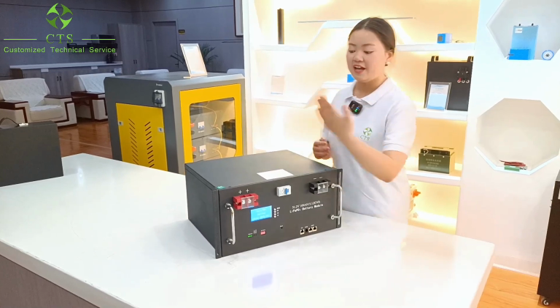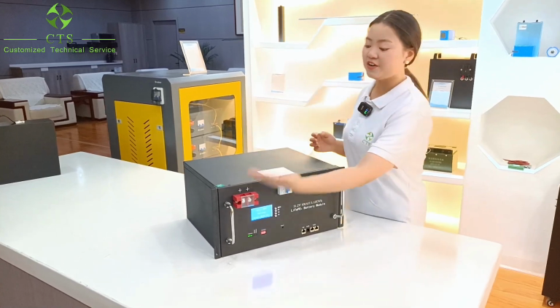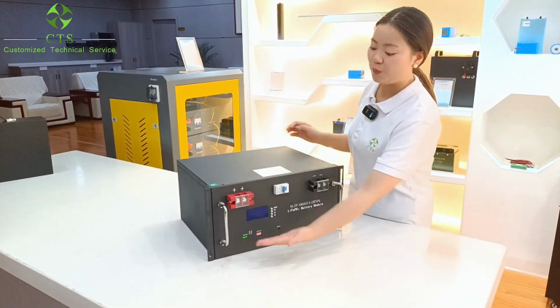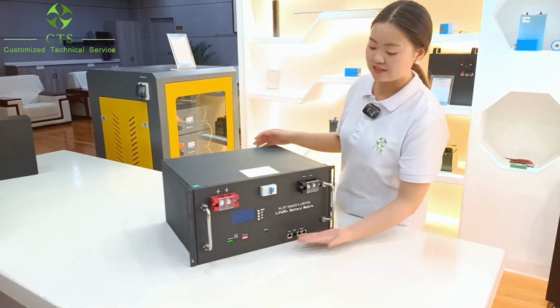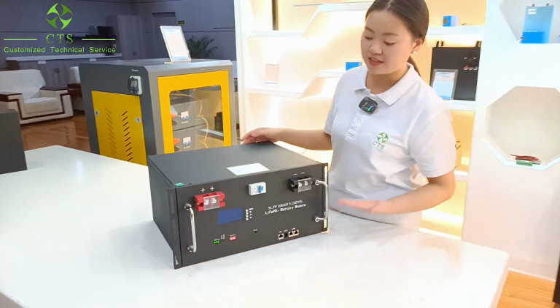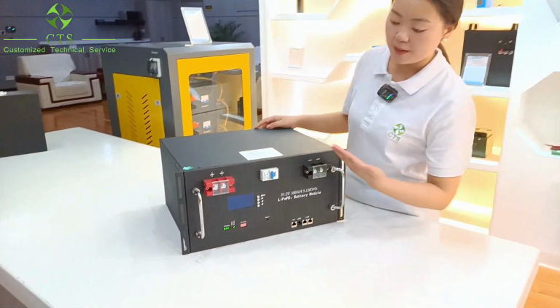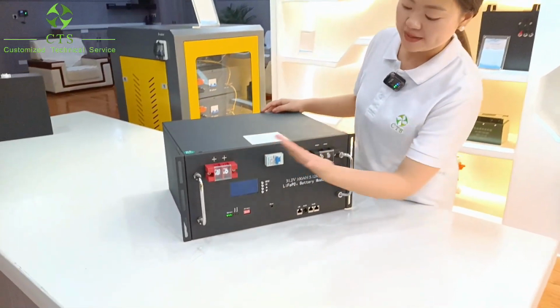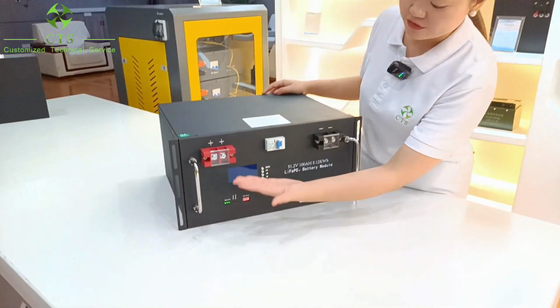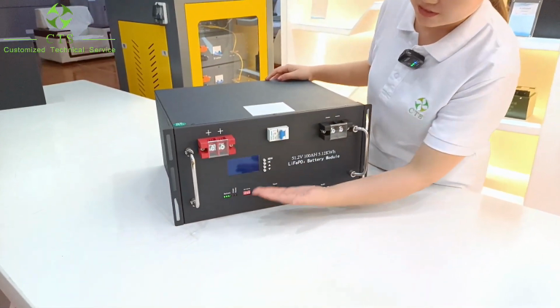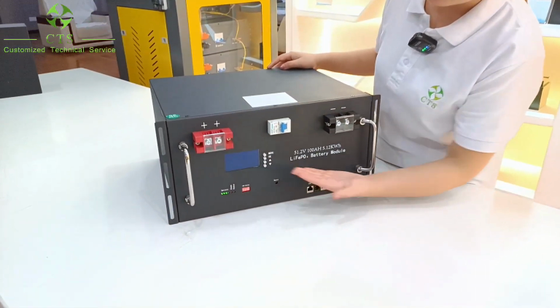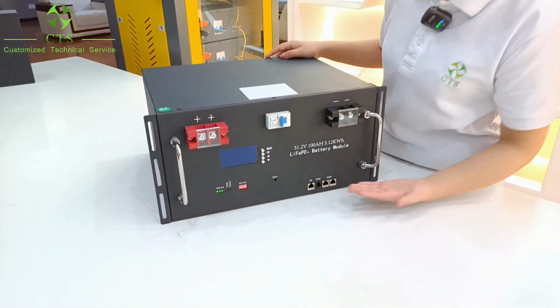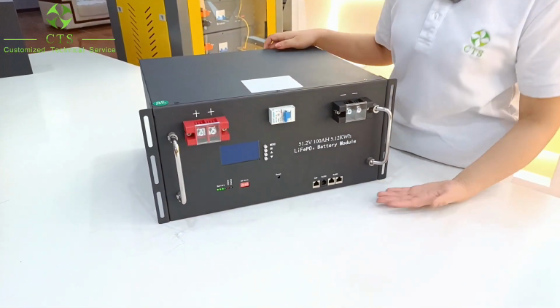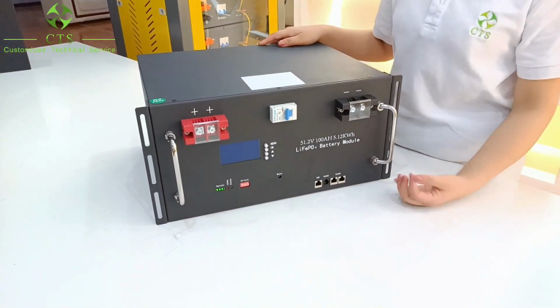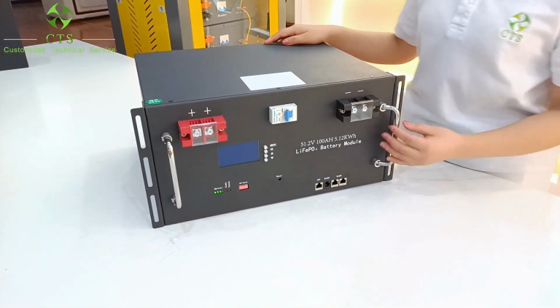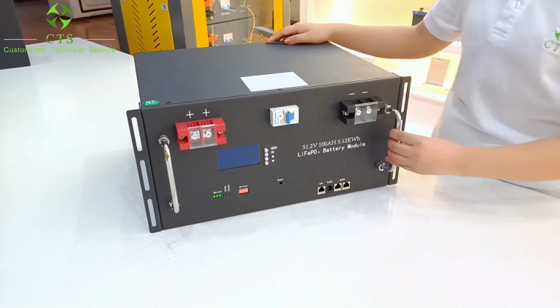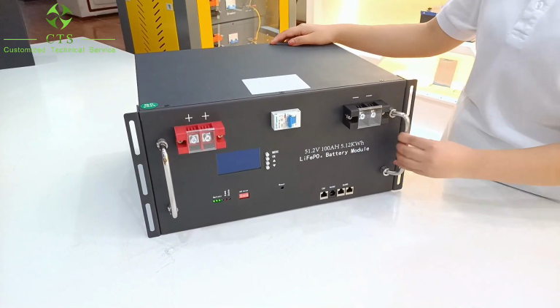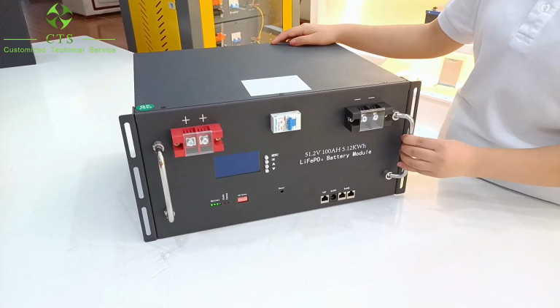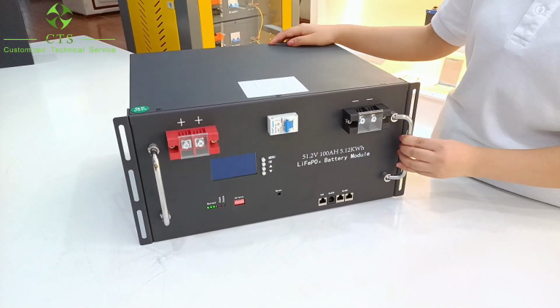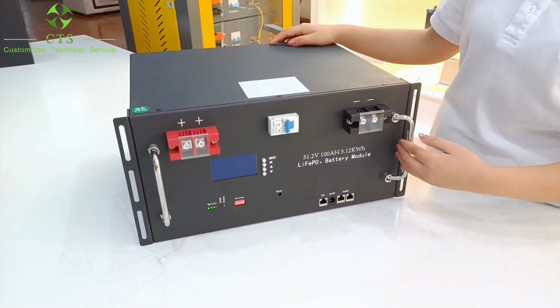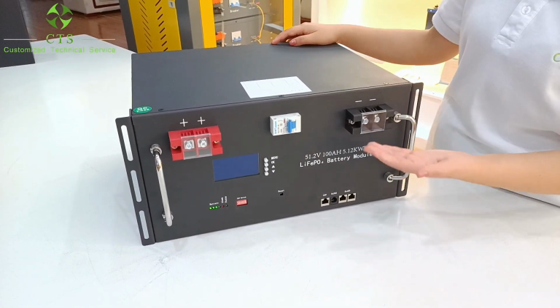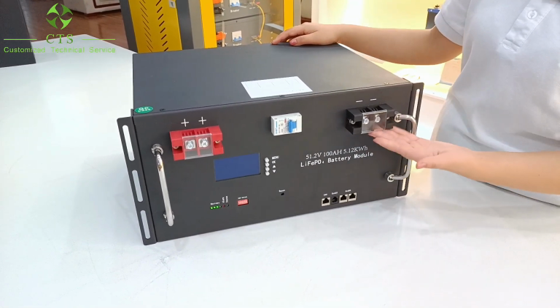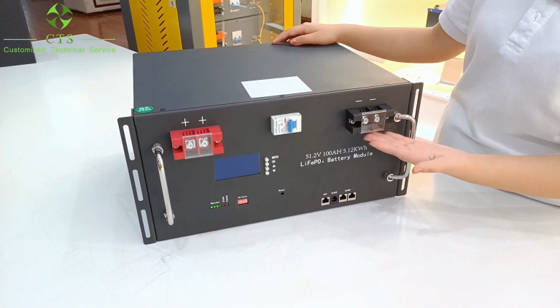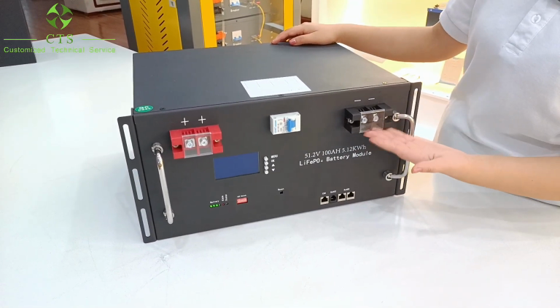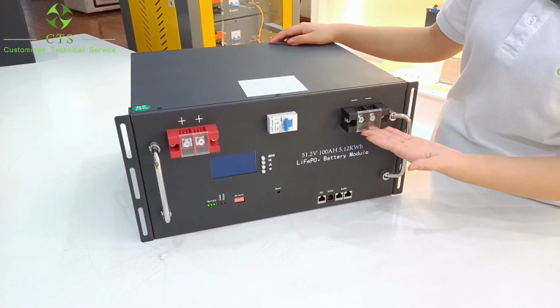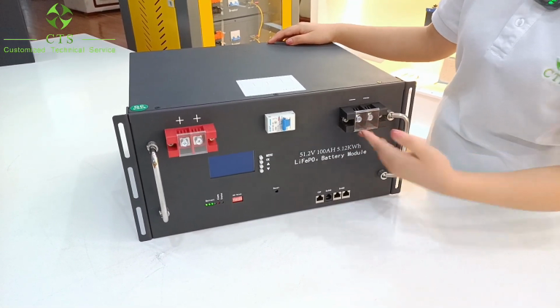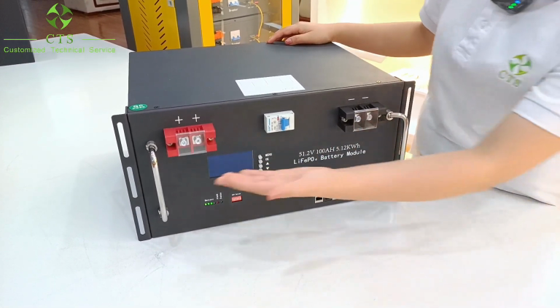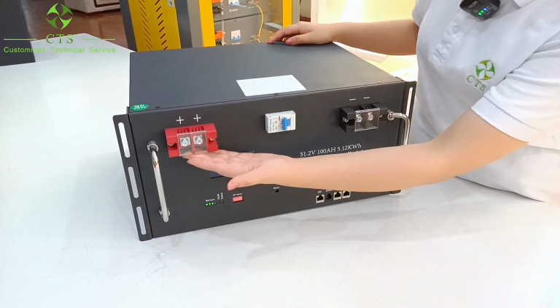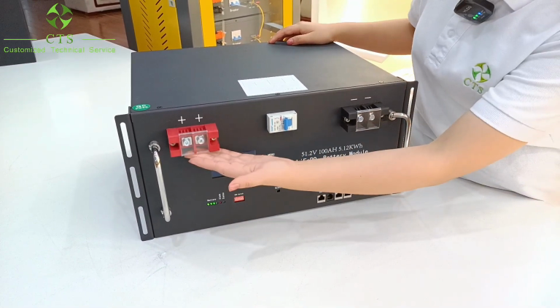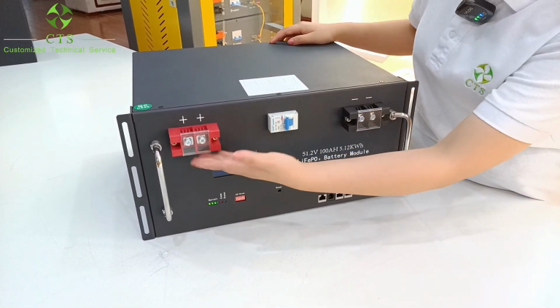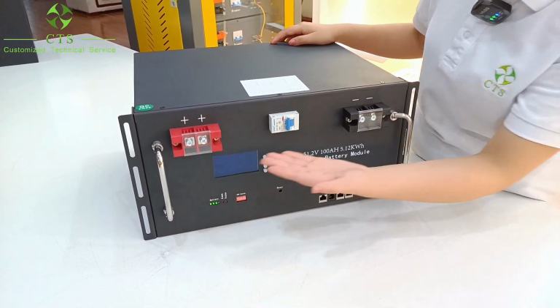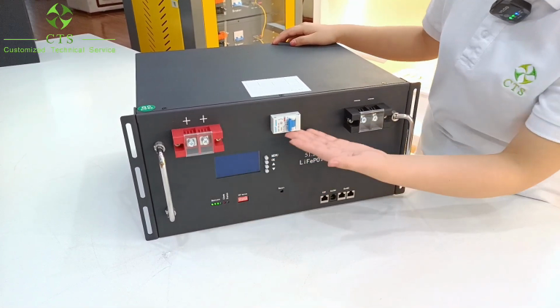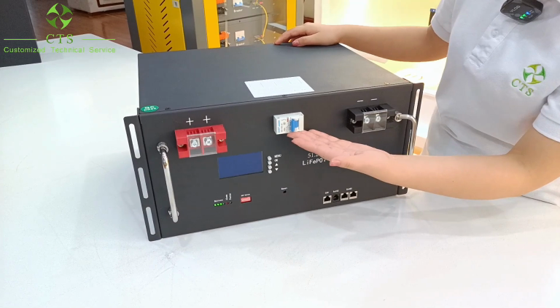Here, we can see the main functions on the battery. This is the football handle, and the neck report, path report, and the breaker.